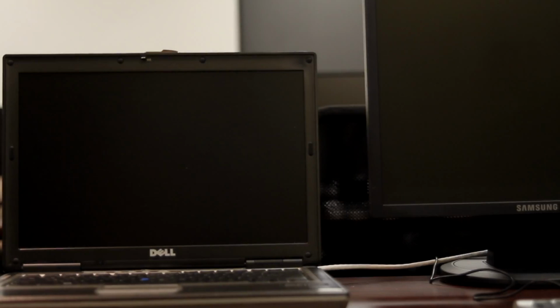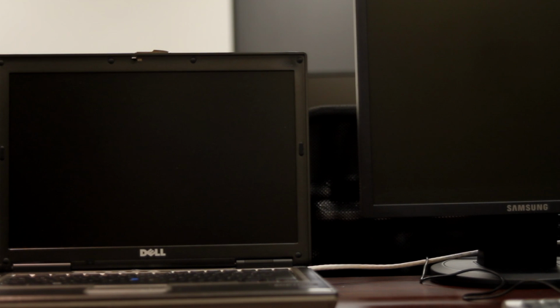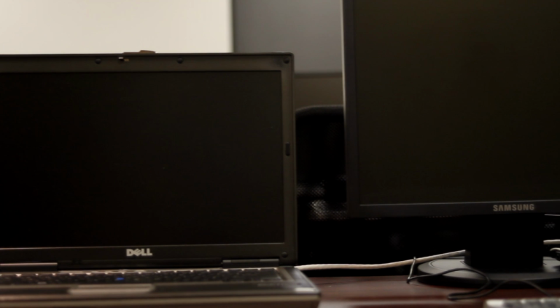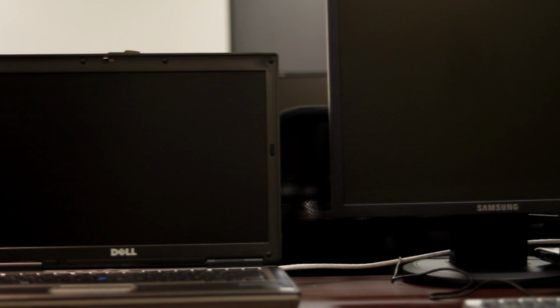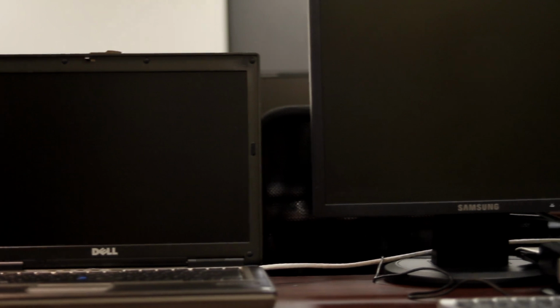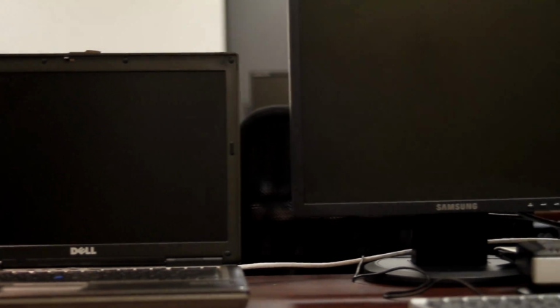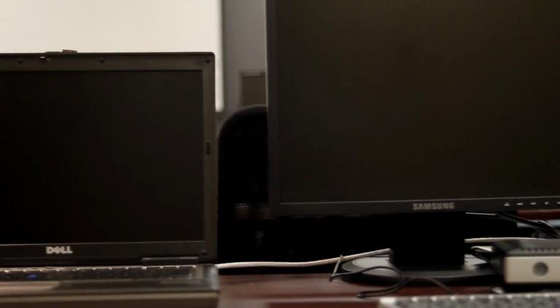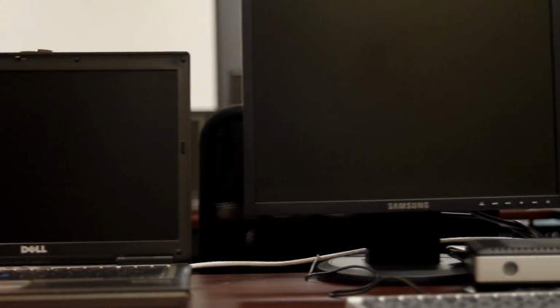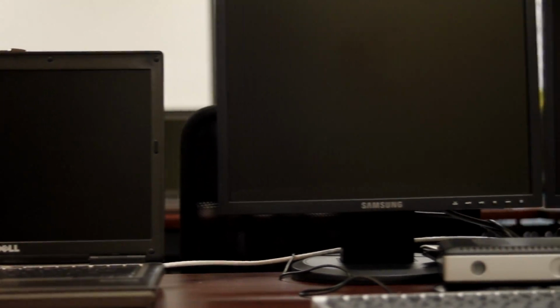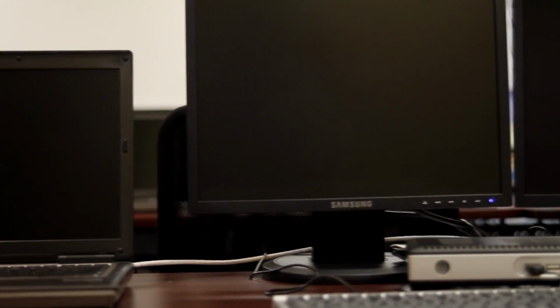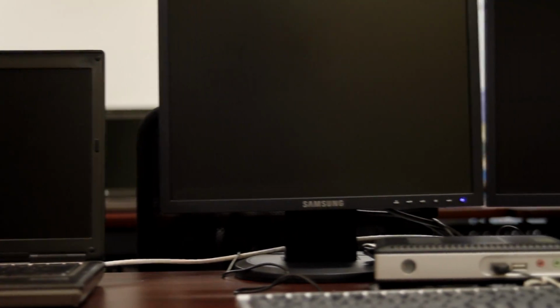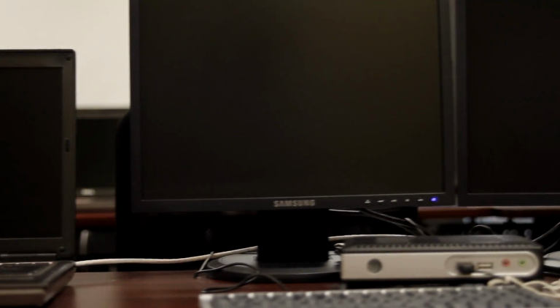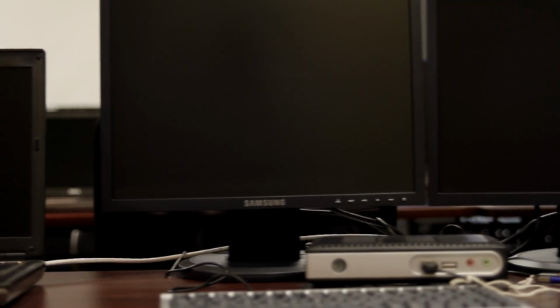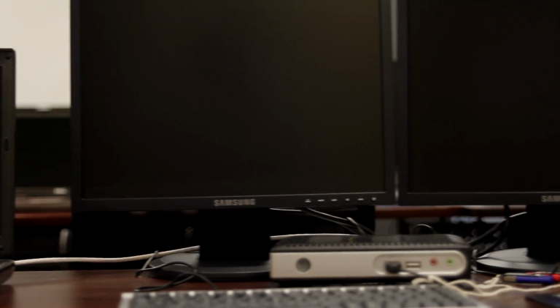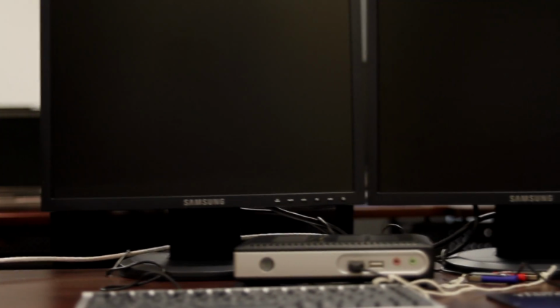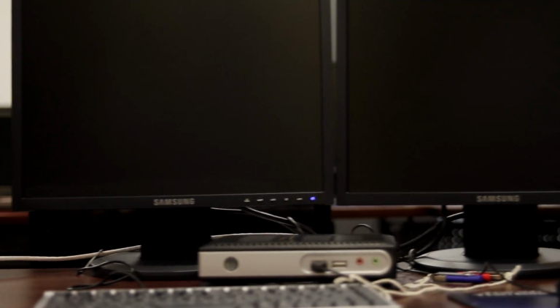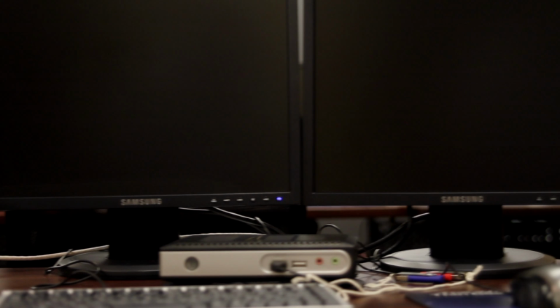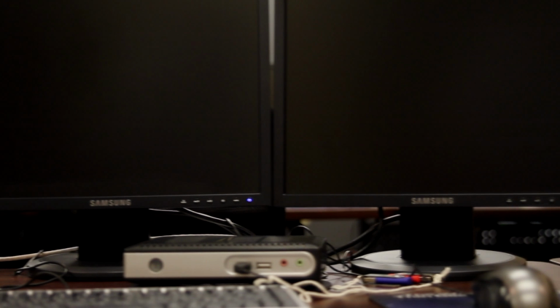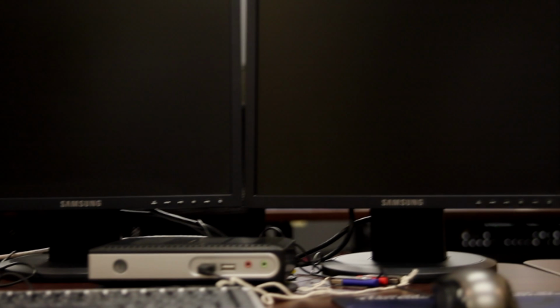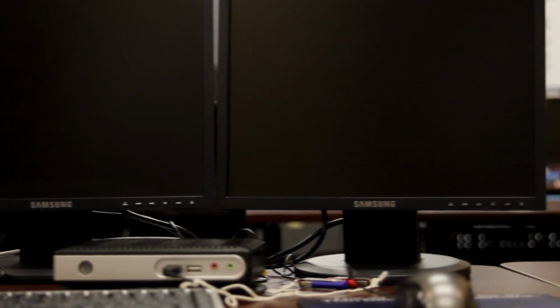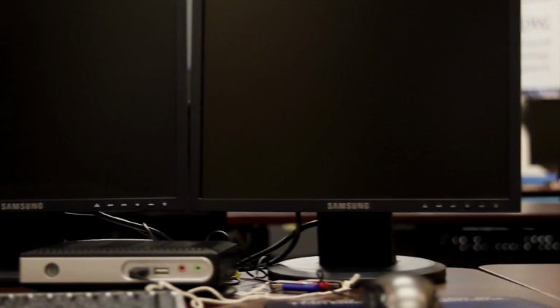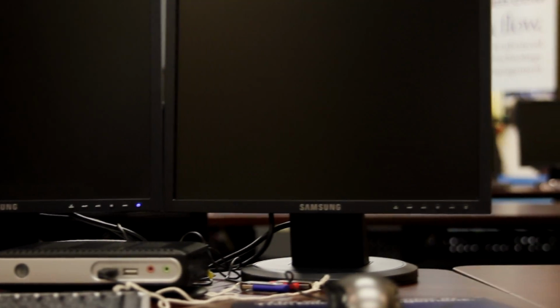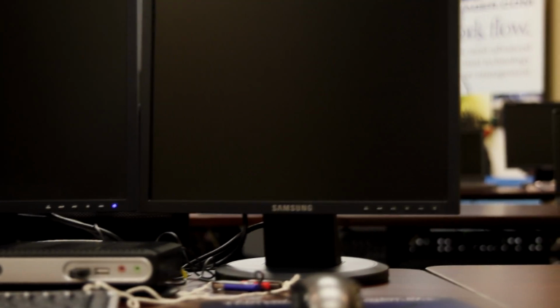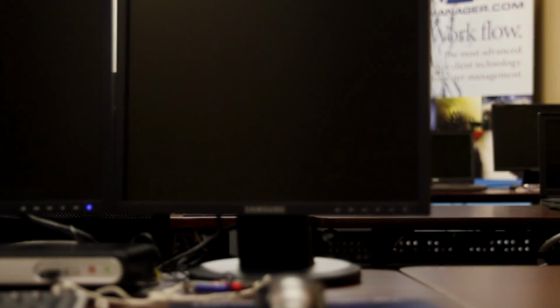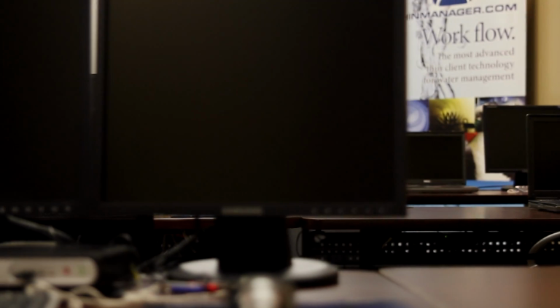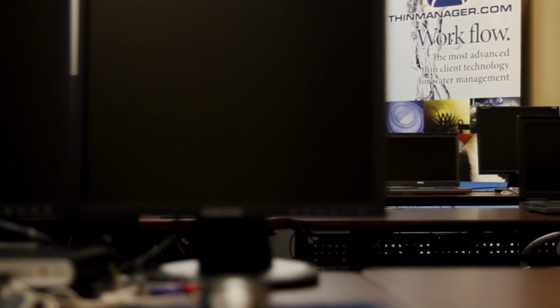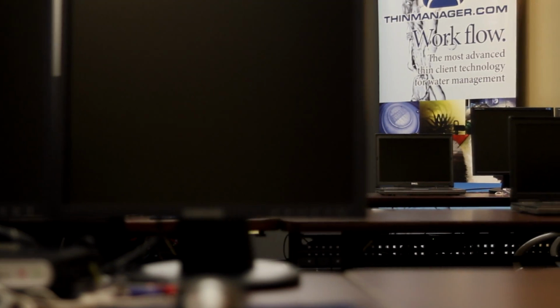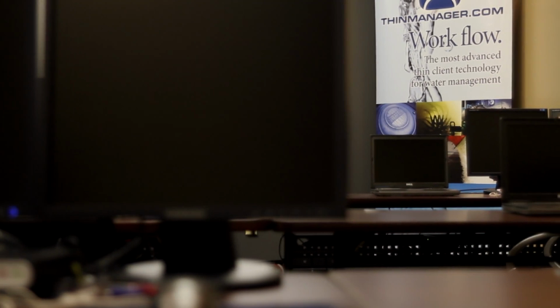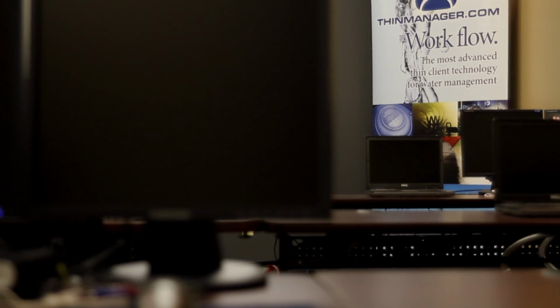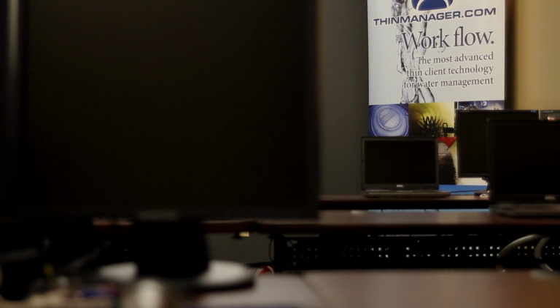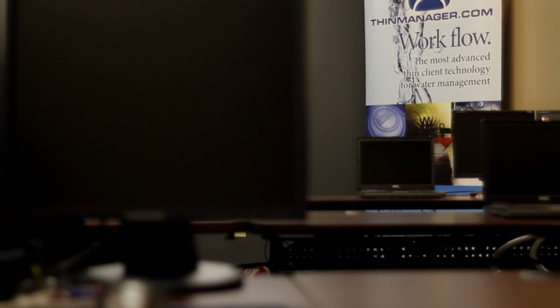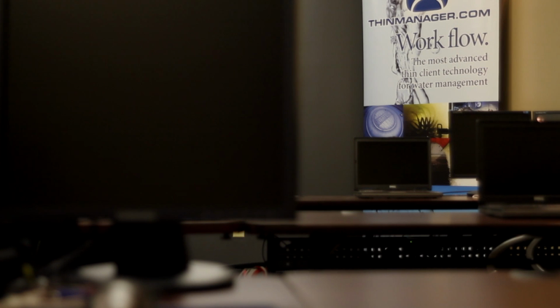Equipped with individual training stations, each attendee will work on a laptop and a multi-monitor workstation that can simulate almost any environment to provide a realistic learning experience.